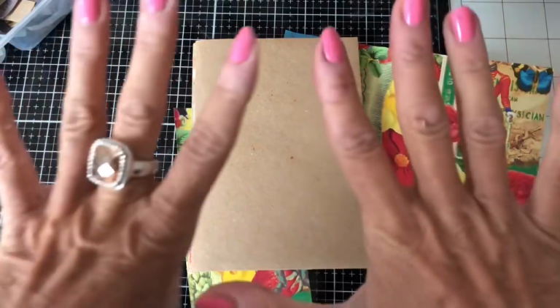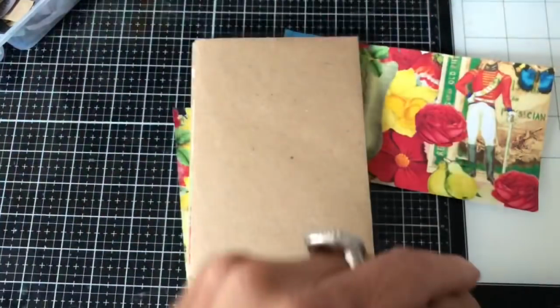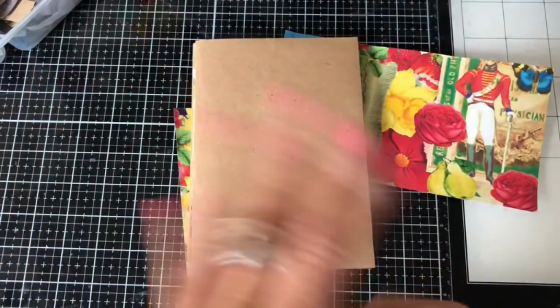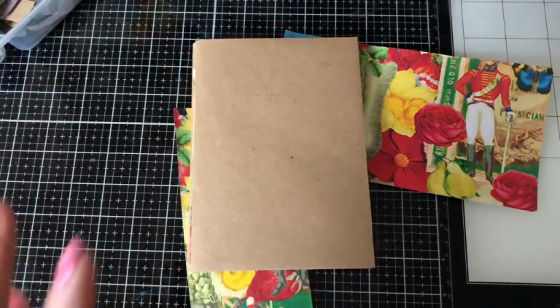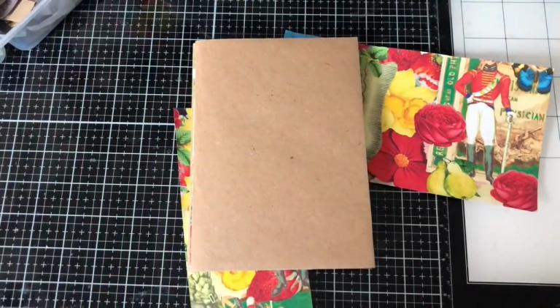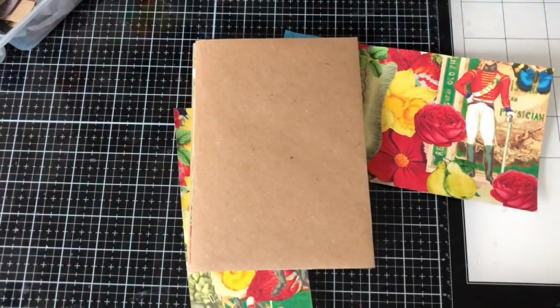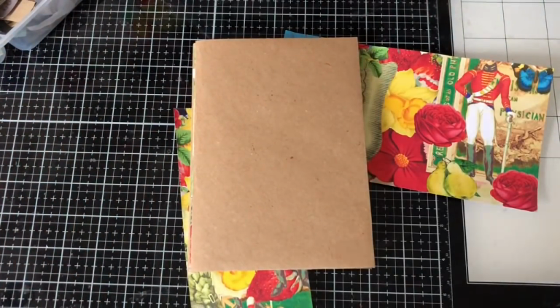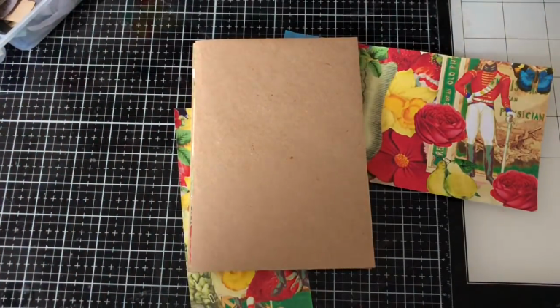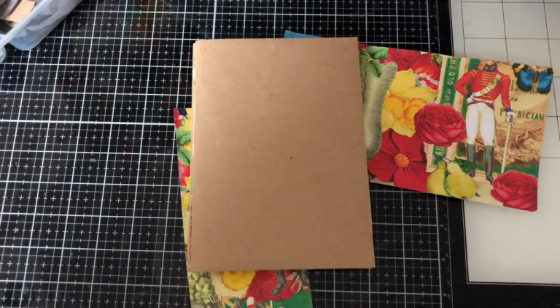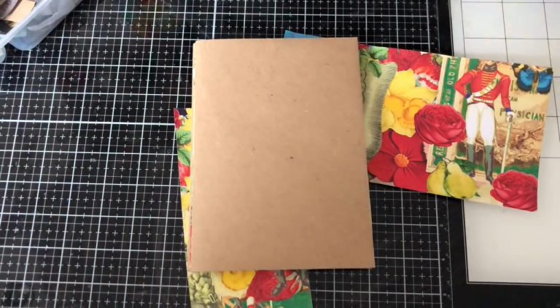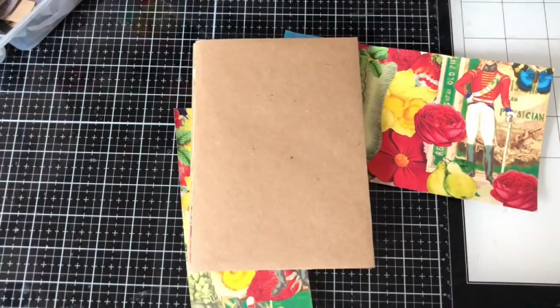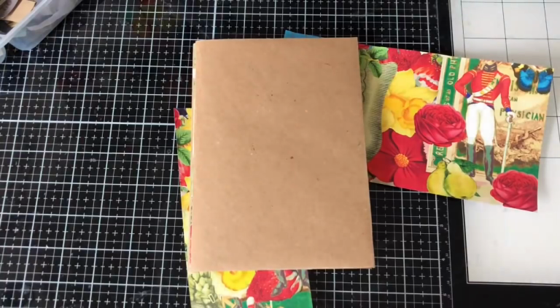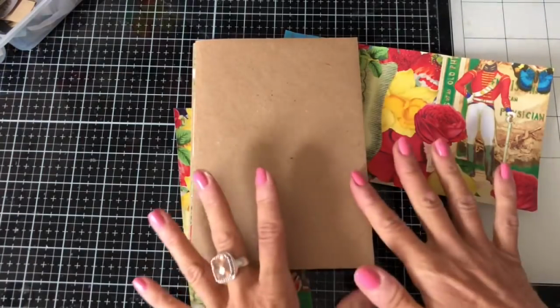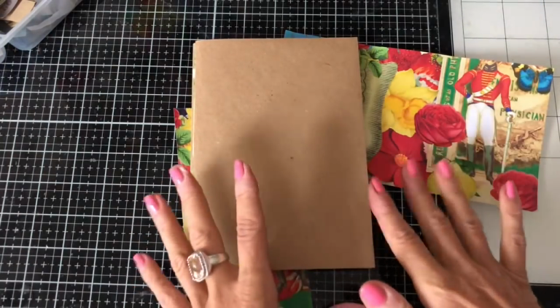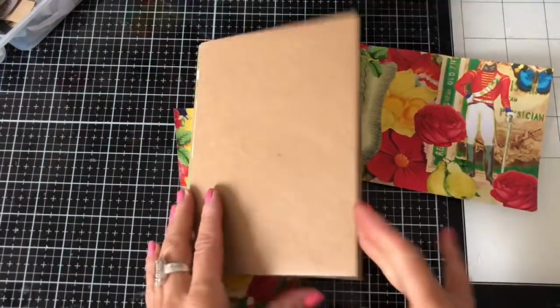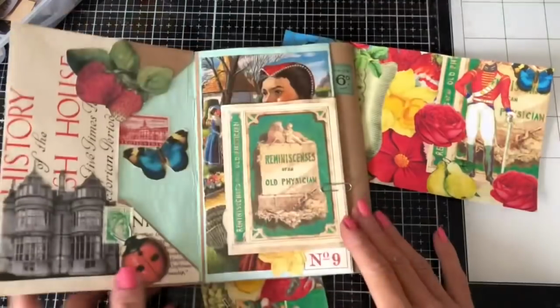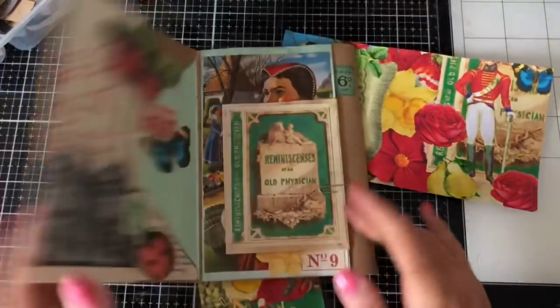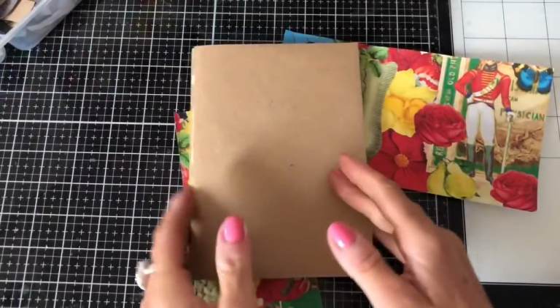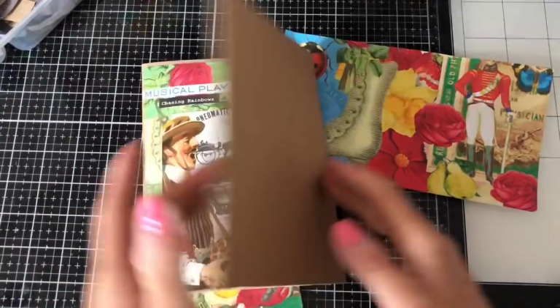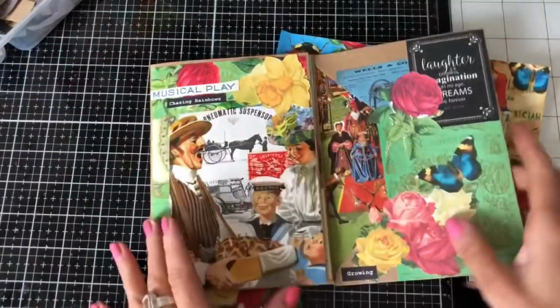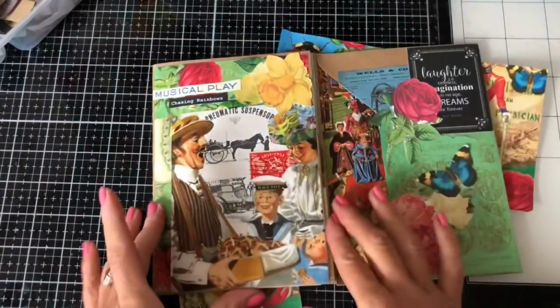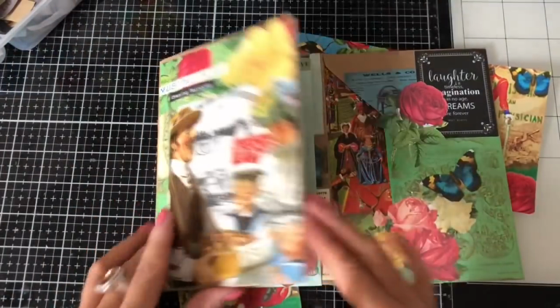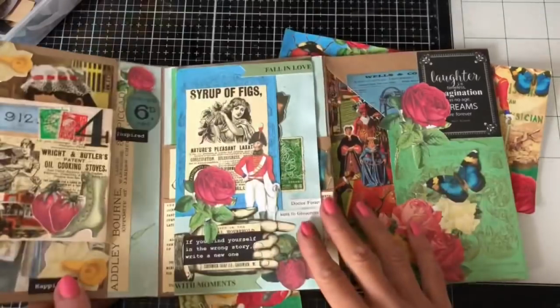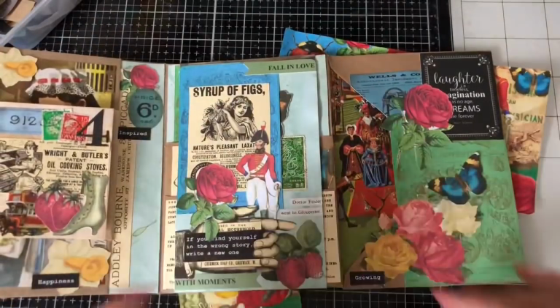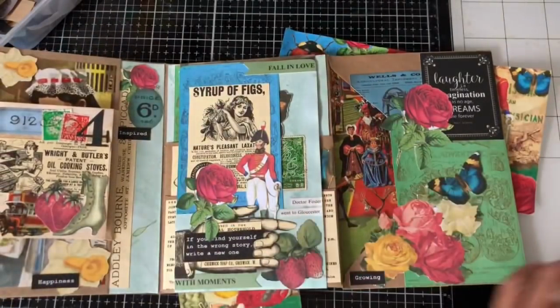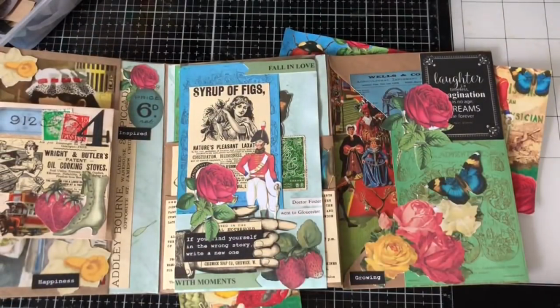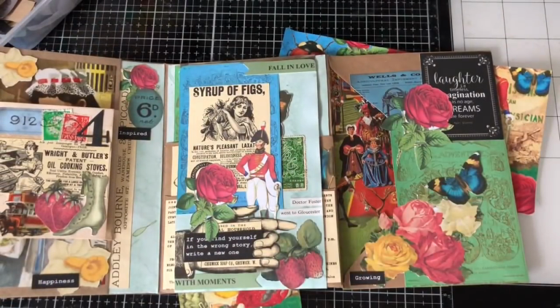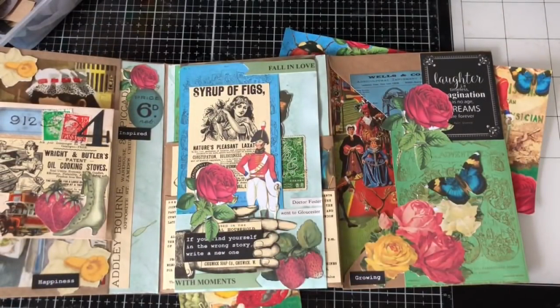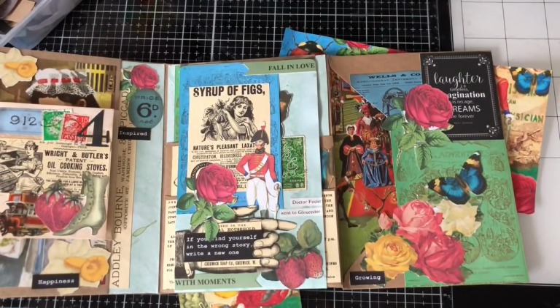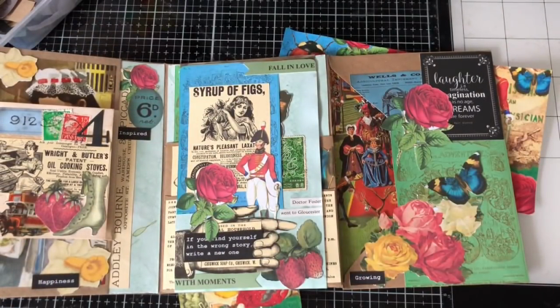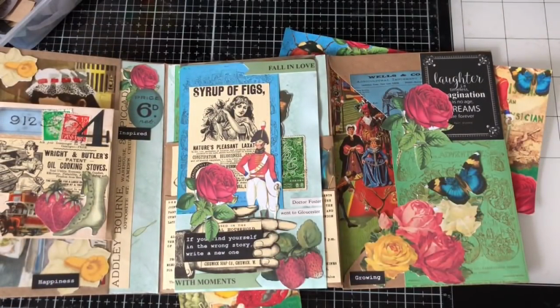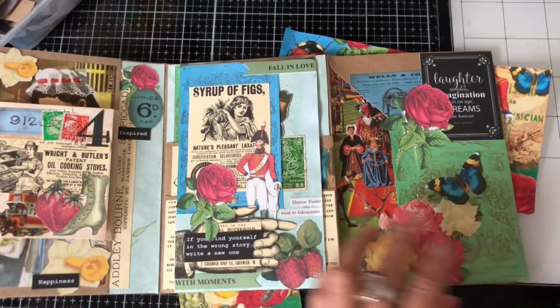Hi guys, this is Tina from Shabby Dabby Doo Dah. Welcome back to my channel. I'm here again with my glue book folio and I've been having a lot of fun with it so far. The folio is really coming together nicely now.